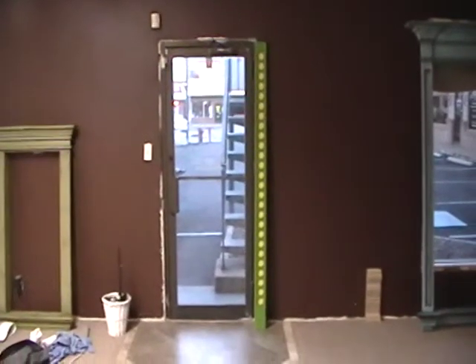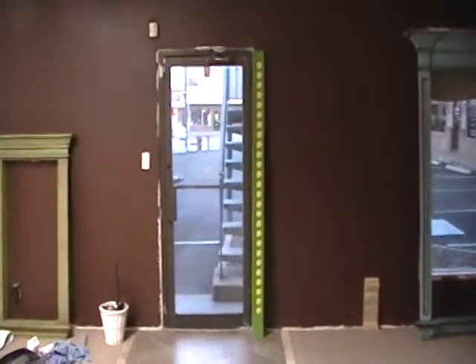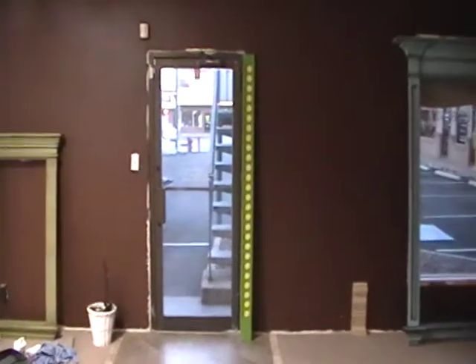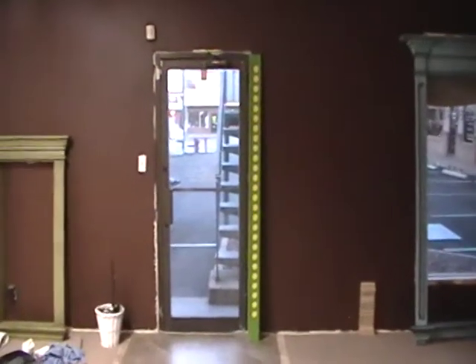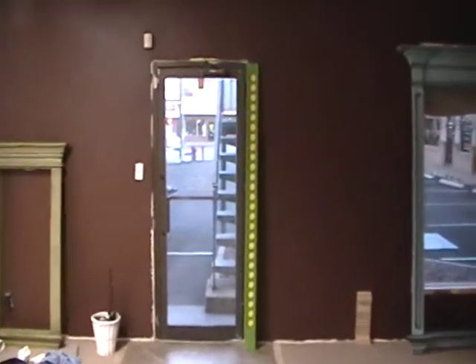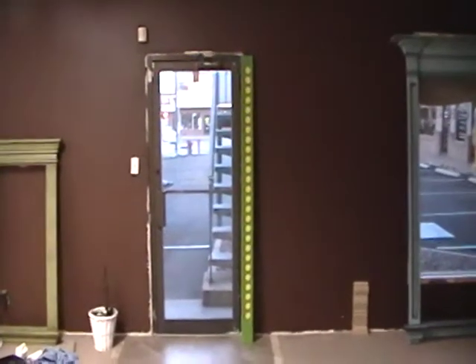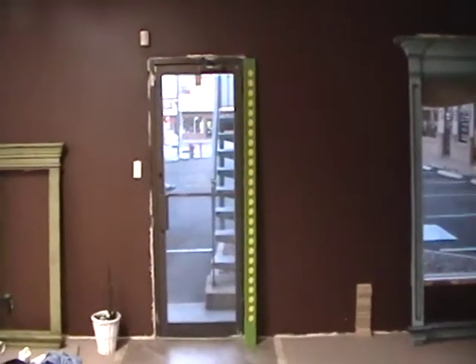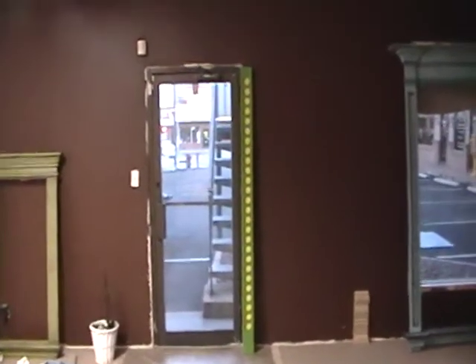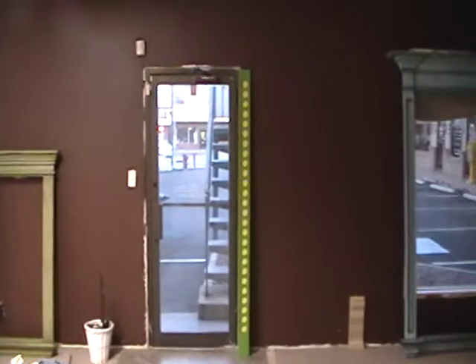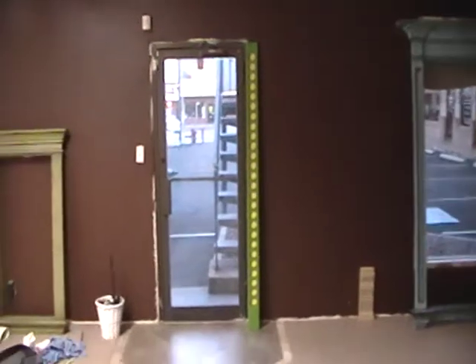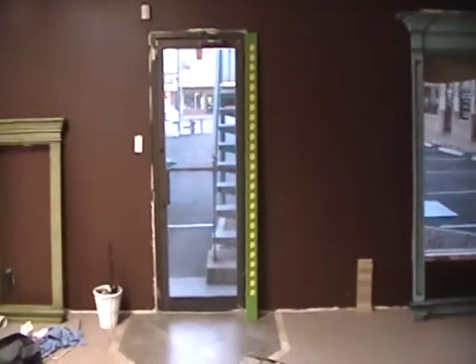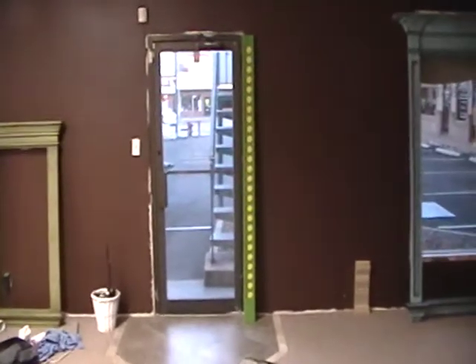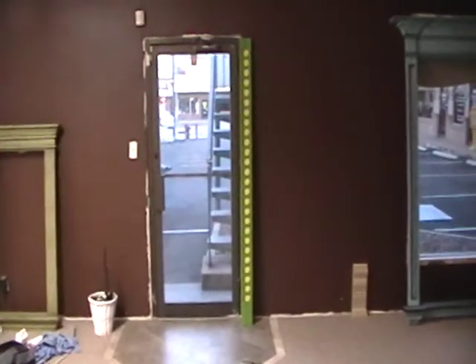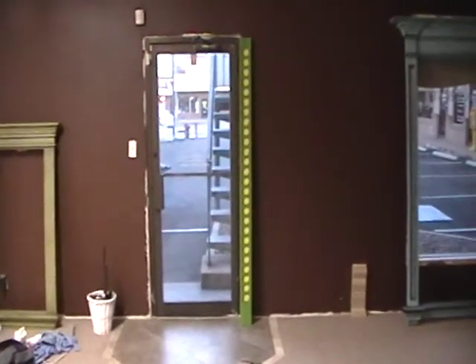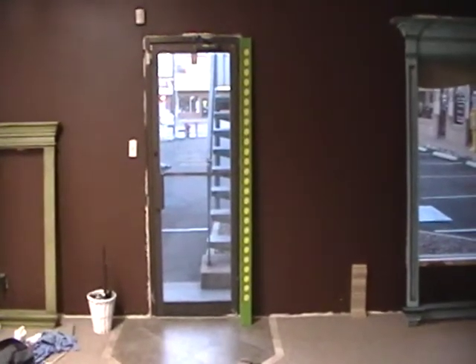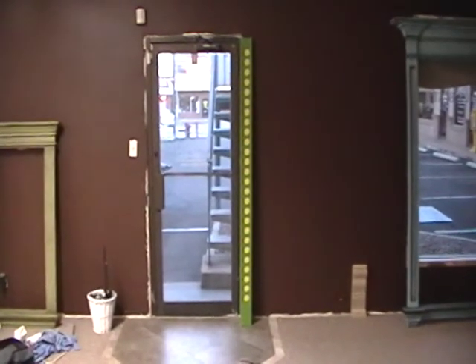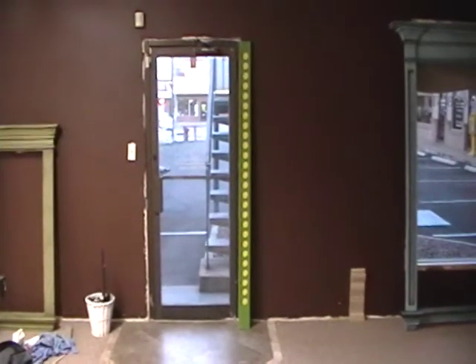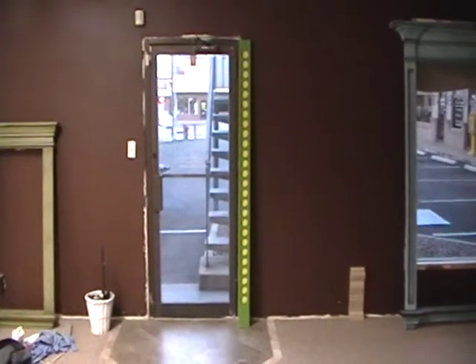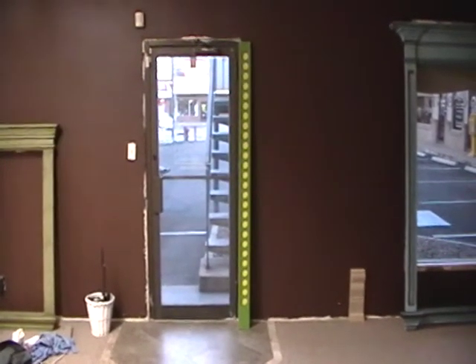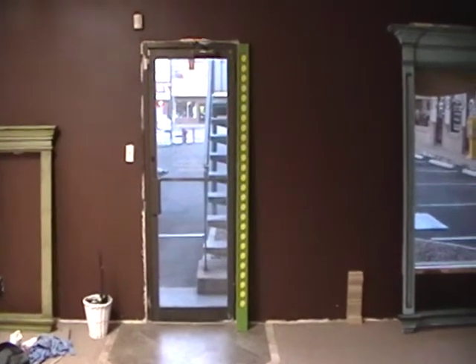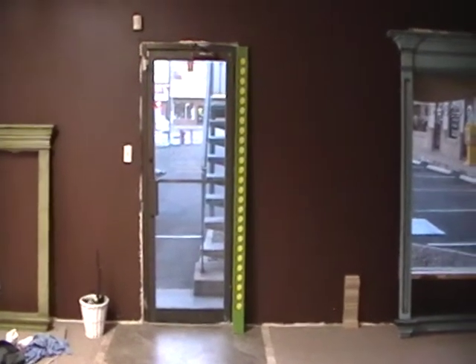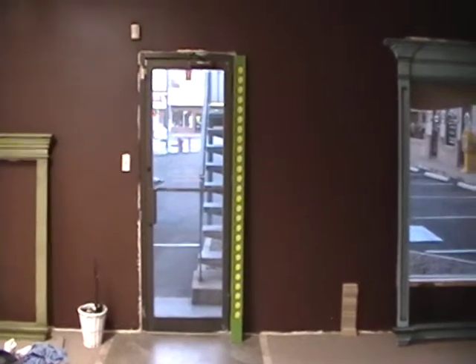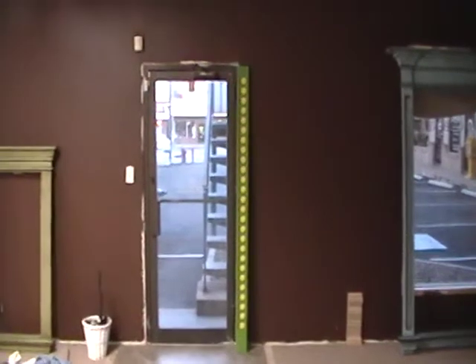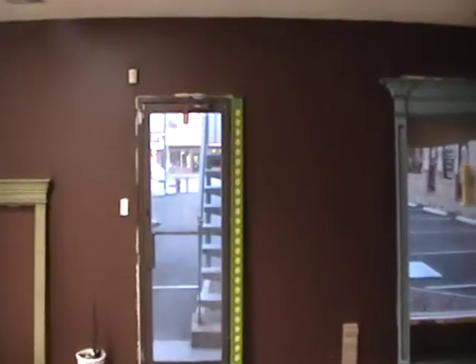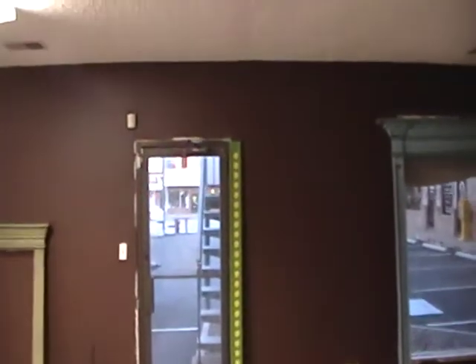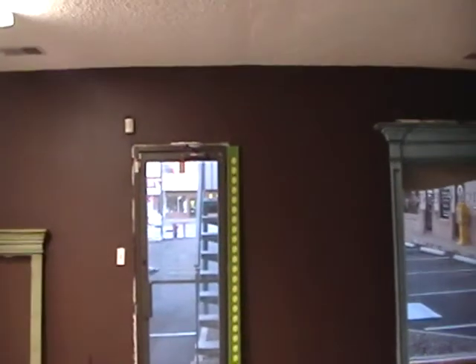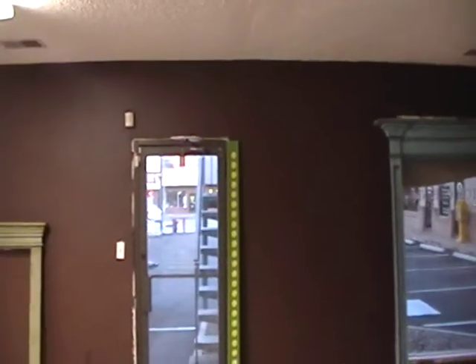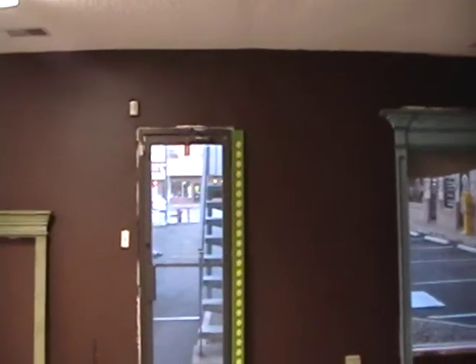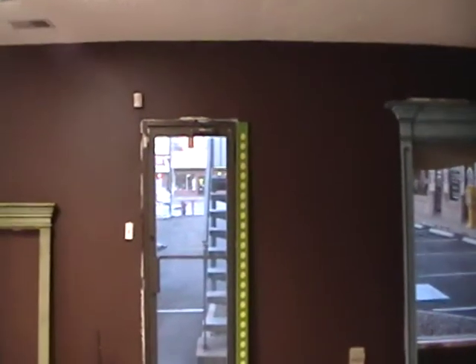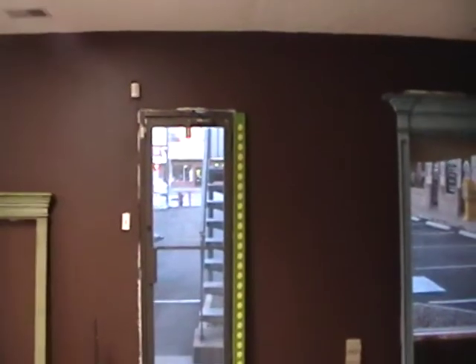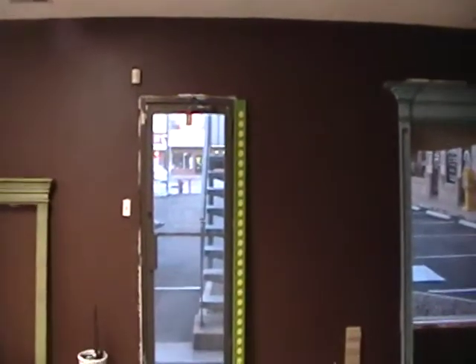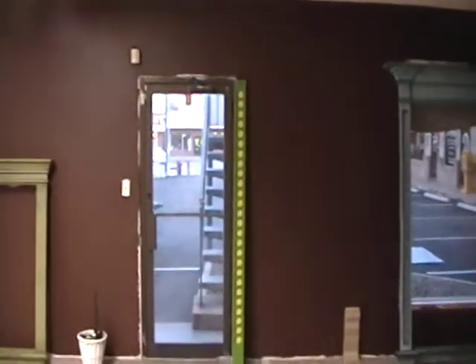Good morning everyone, it's Matt. I'm down here at the Renaissance Home Design Center and I brought this green and yellow casing in to just check the headspace above to see how much room I had to build a header.